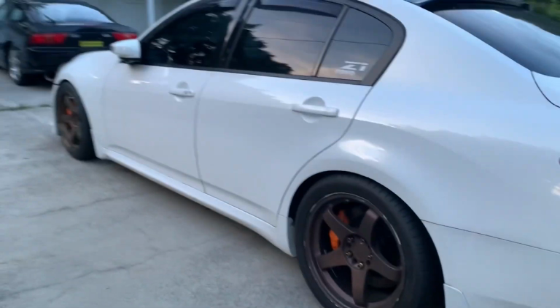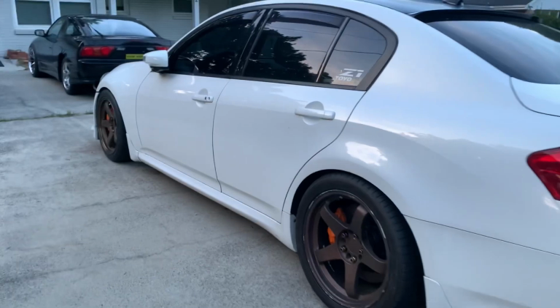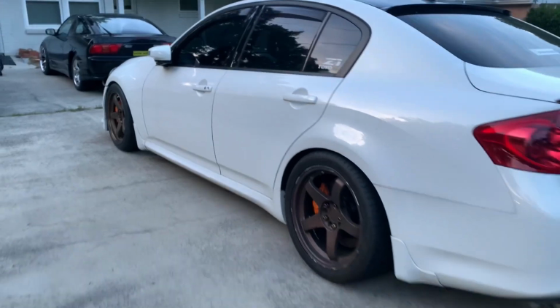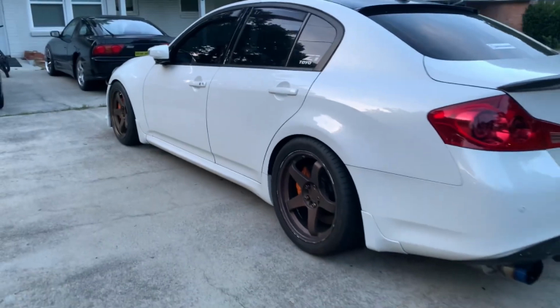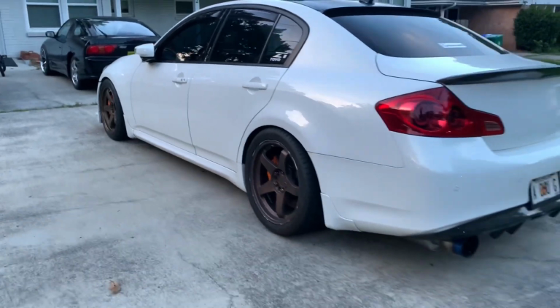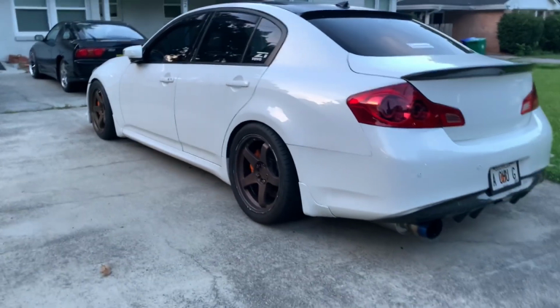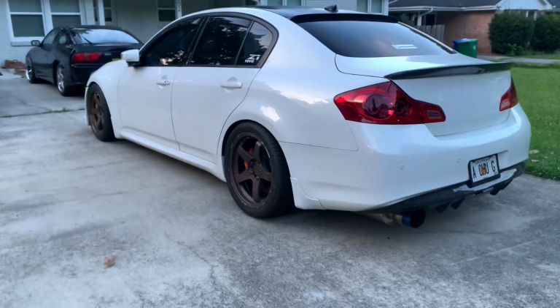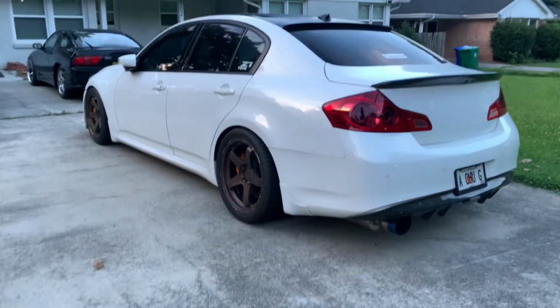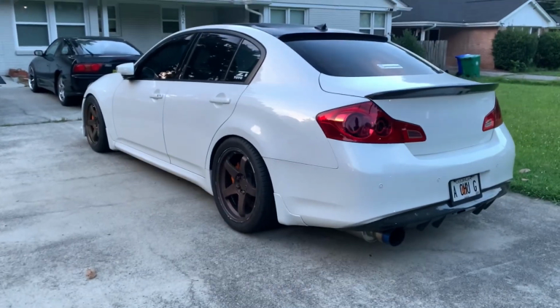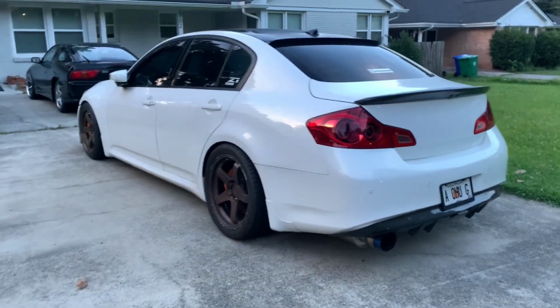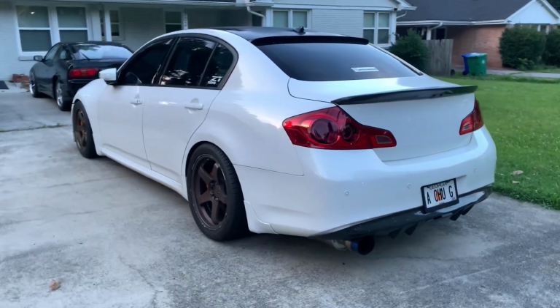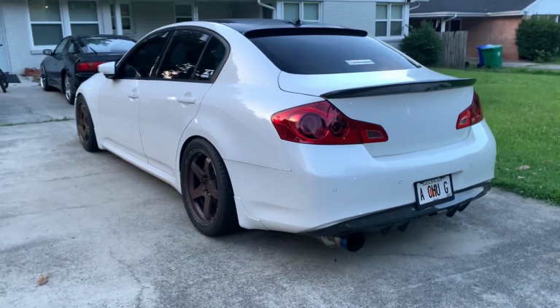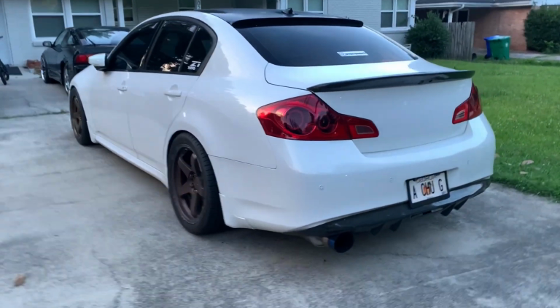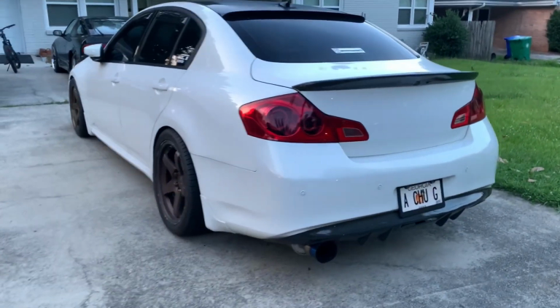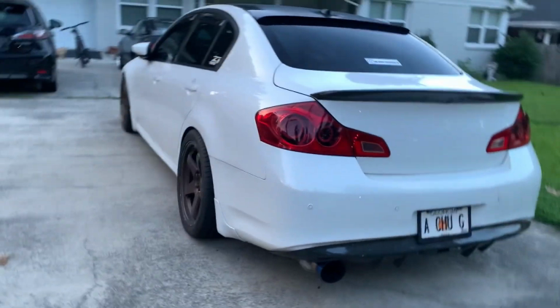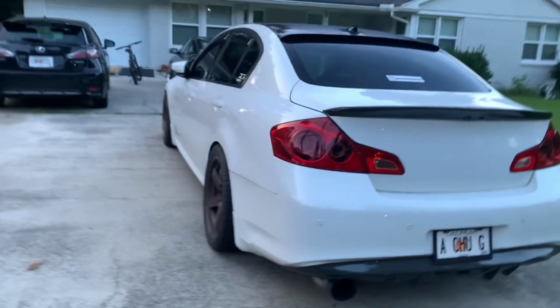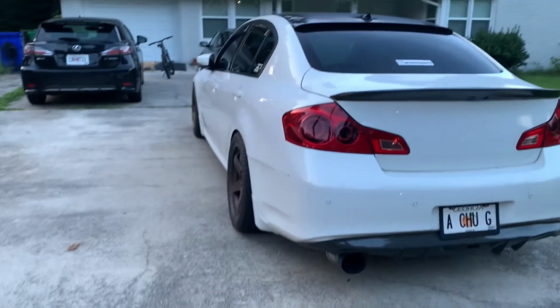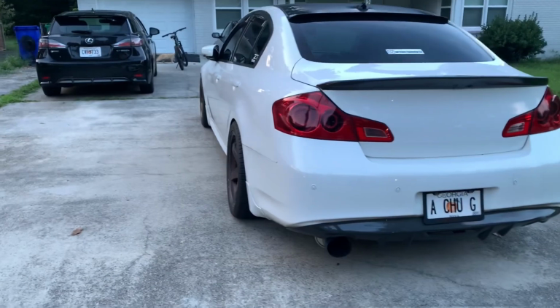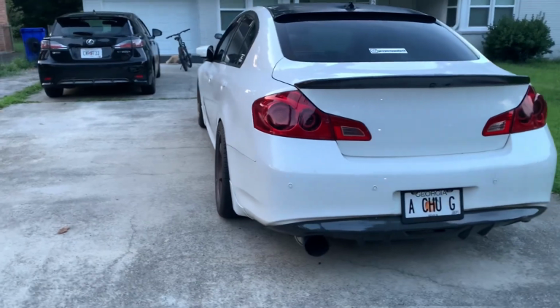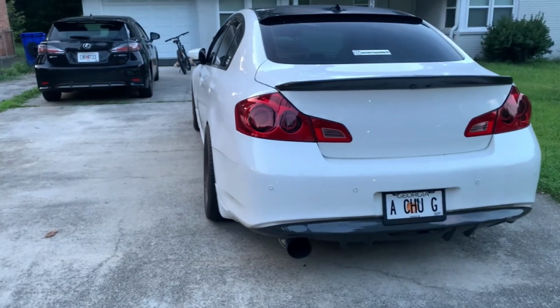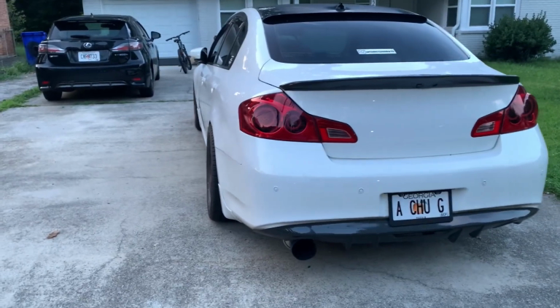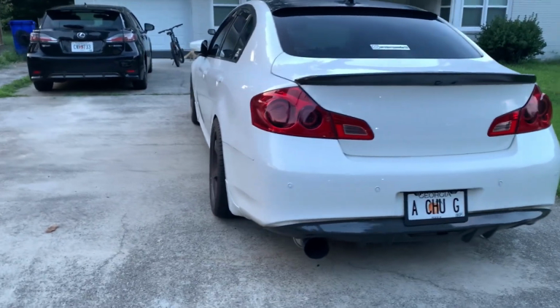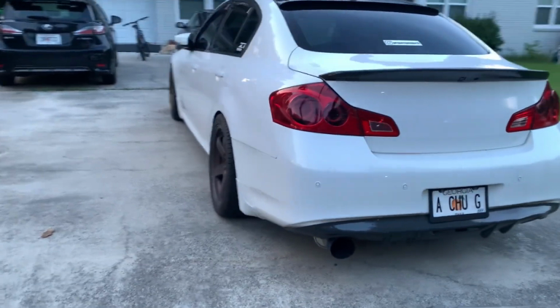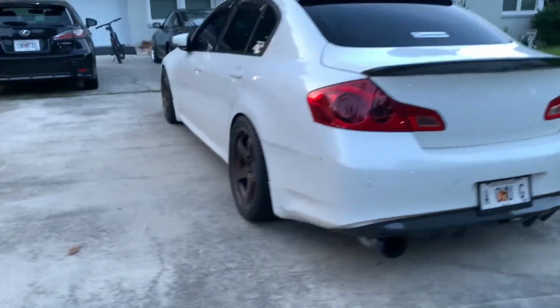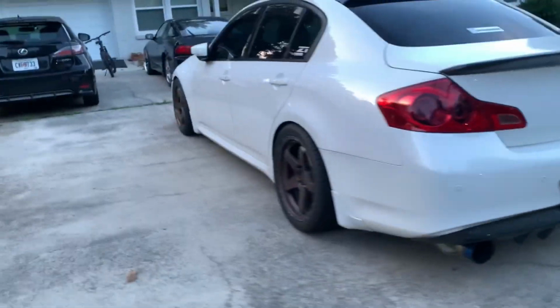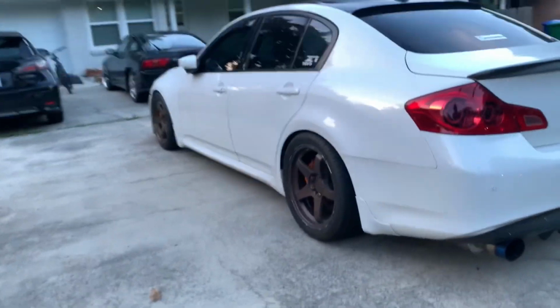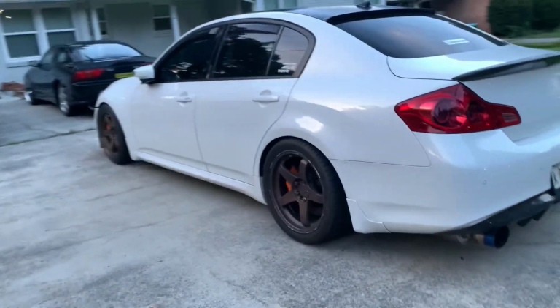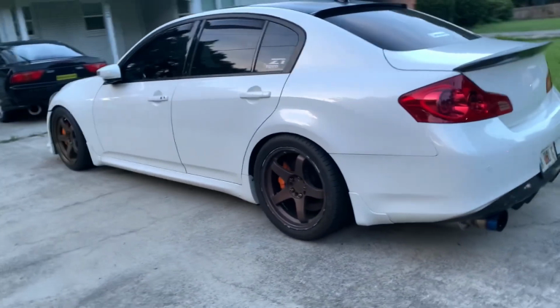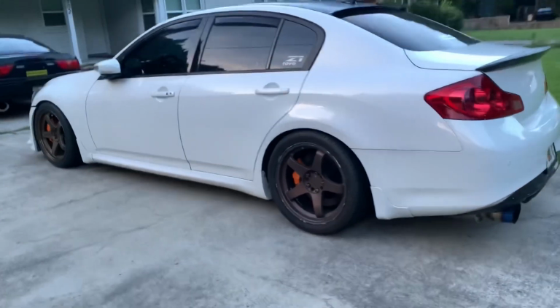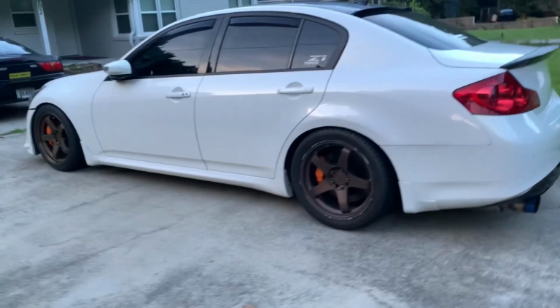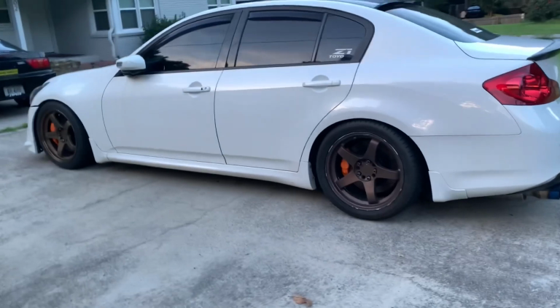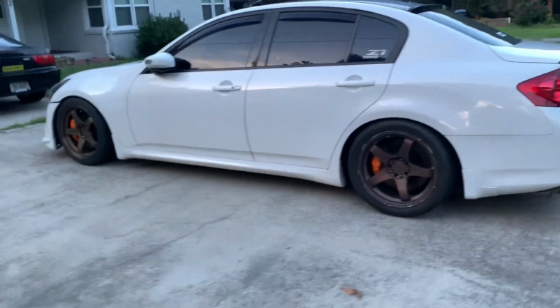I hope this fitment gives you an idea of what an 18x9.5 plus 30 looks like on a sedan. Alright, thanks guys.